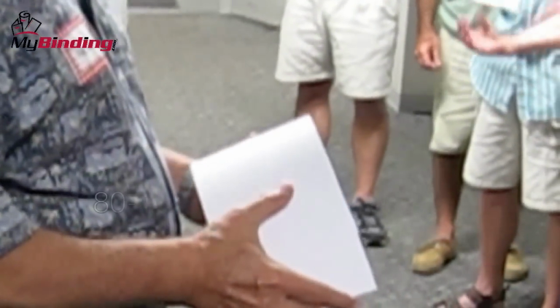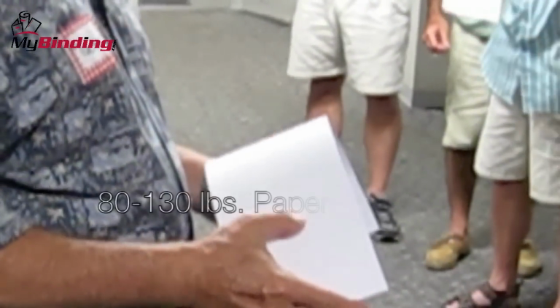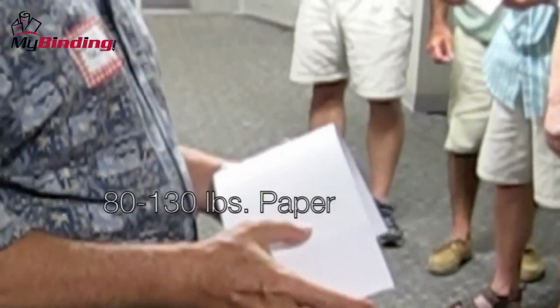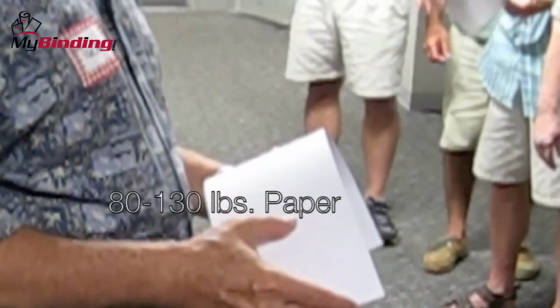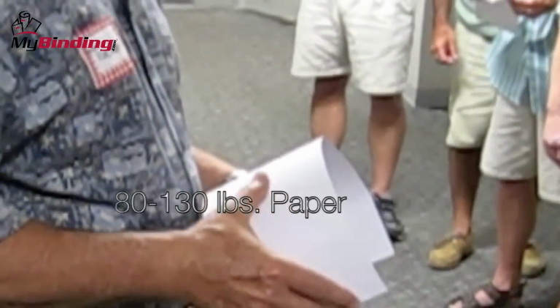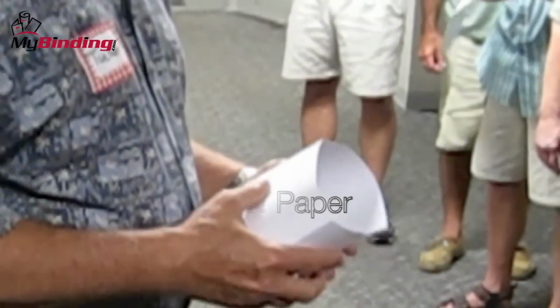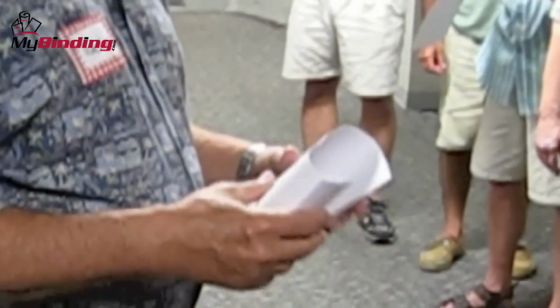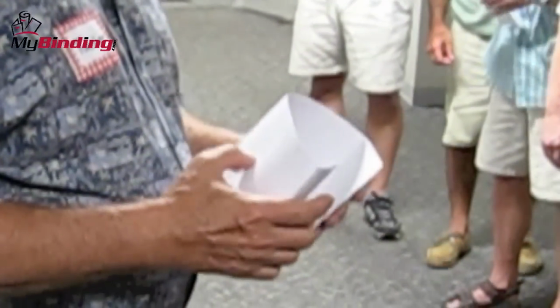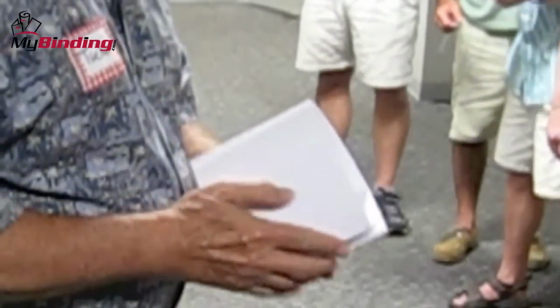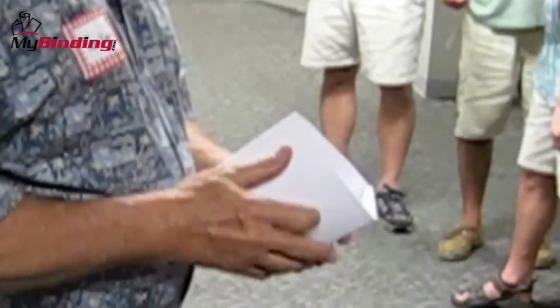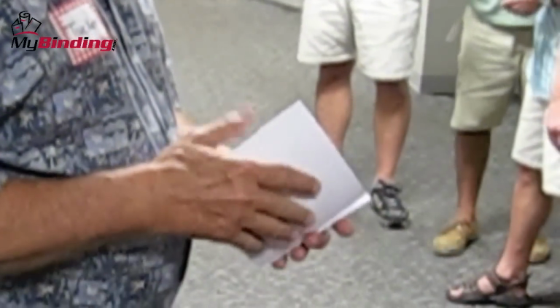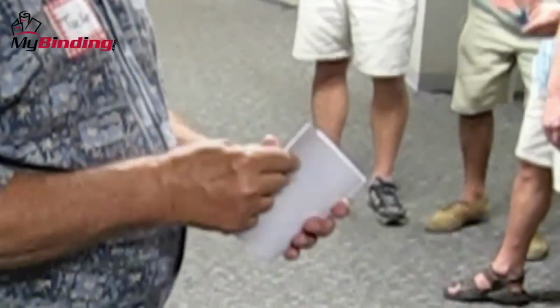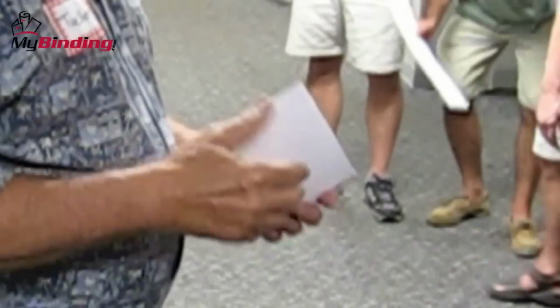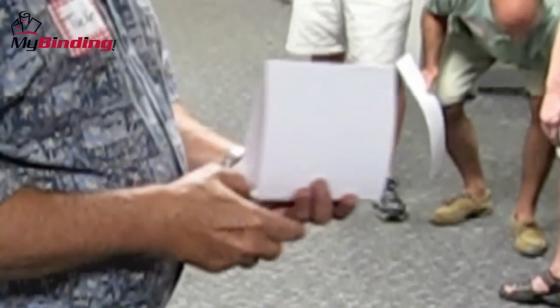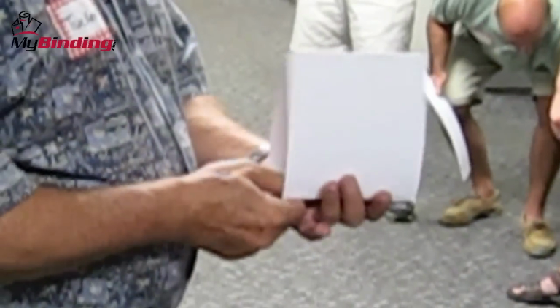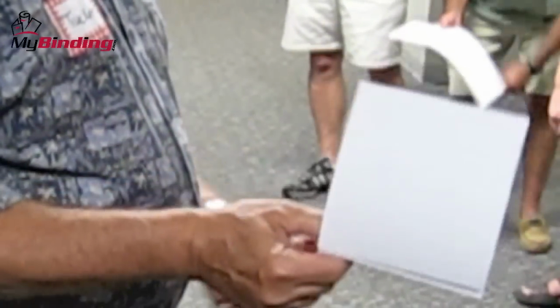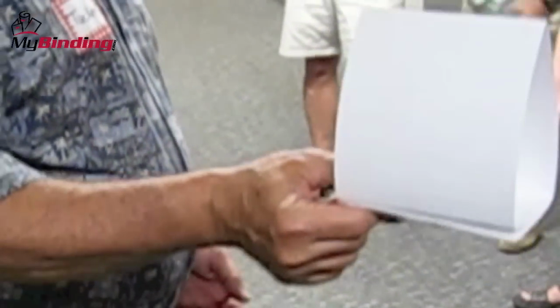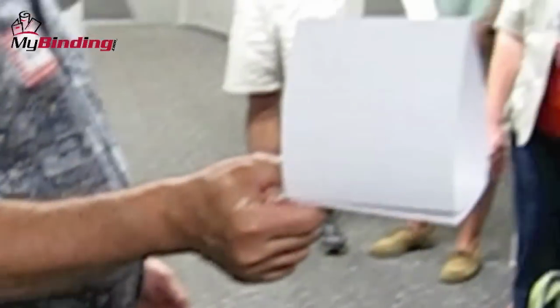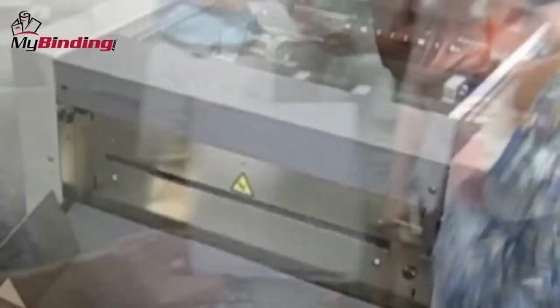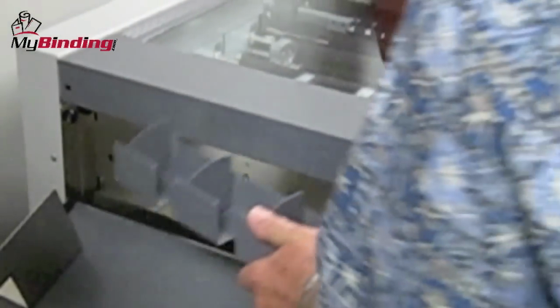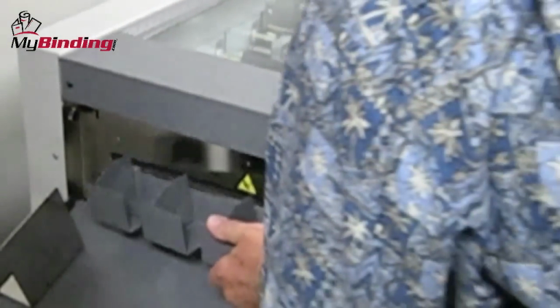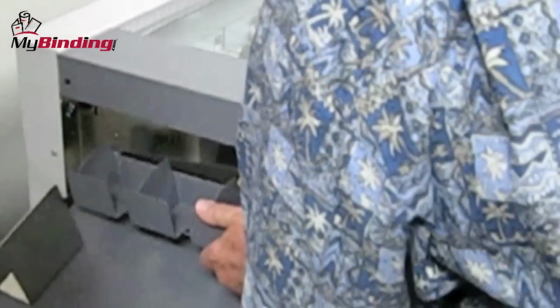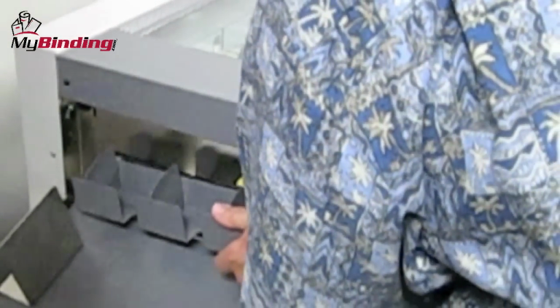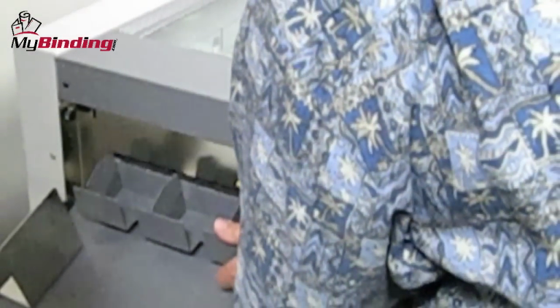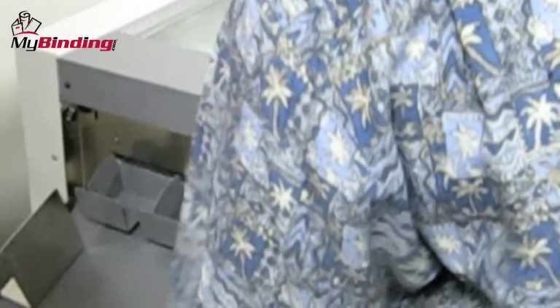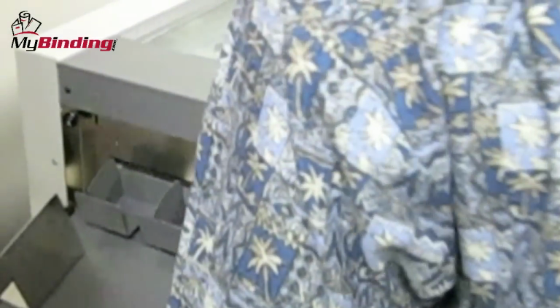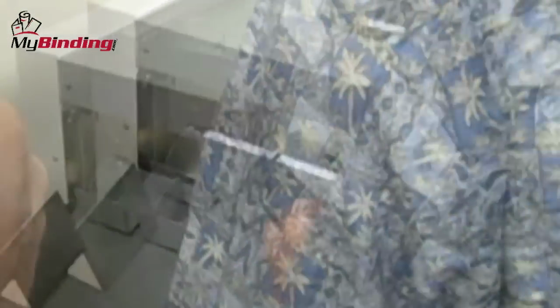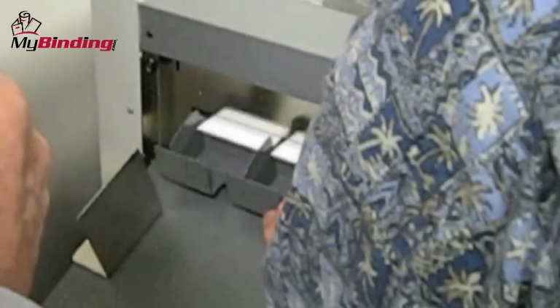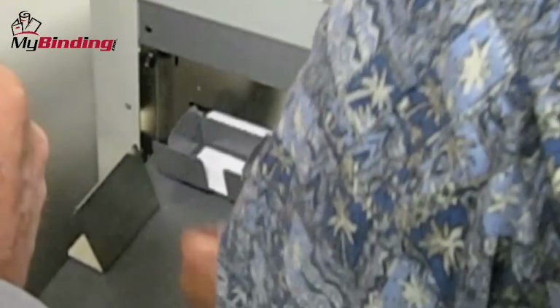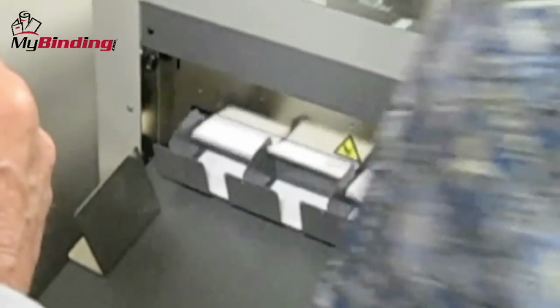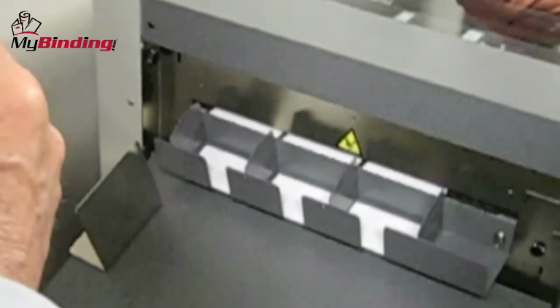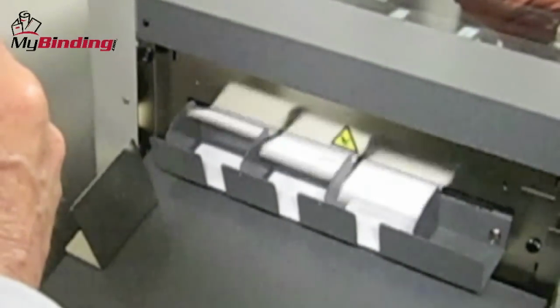It can handle paper weights of 80 to 130 pounds. The AeroCut comes with 83 pre-programmed cutting templates and has the ability to store up to 50 additional custom ones that you create for your work. It has an air suction feed system and air knife that eliminates marking and double feeds.